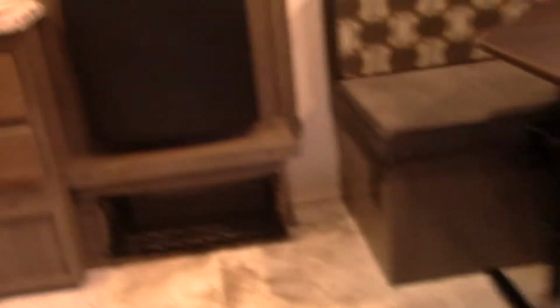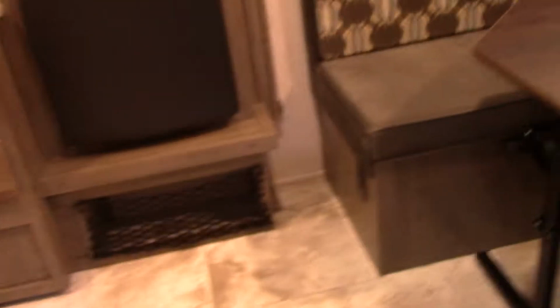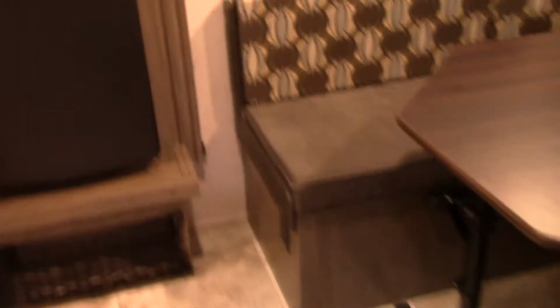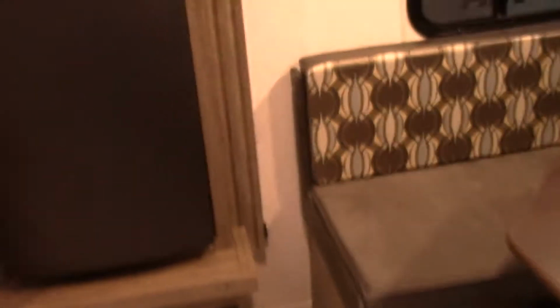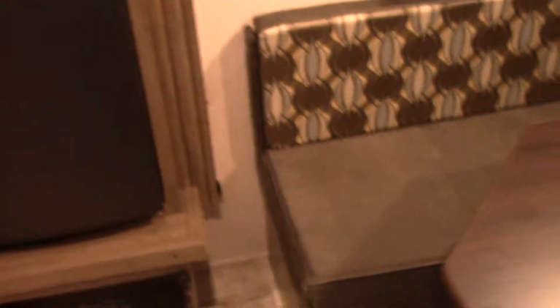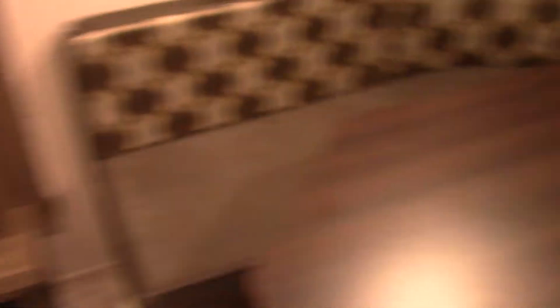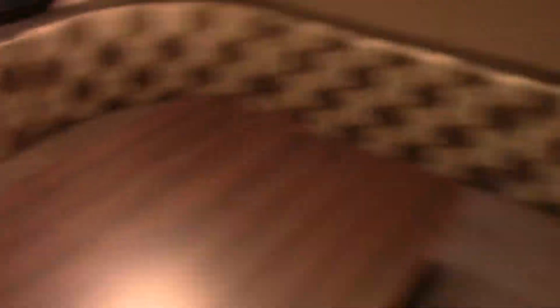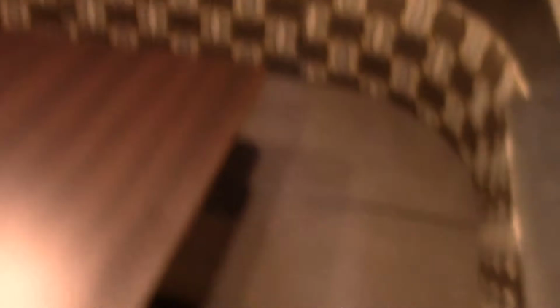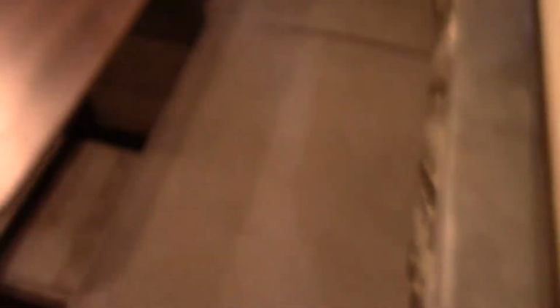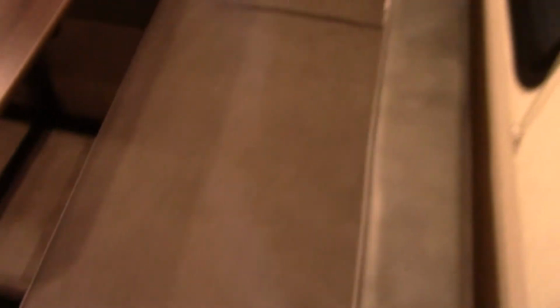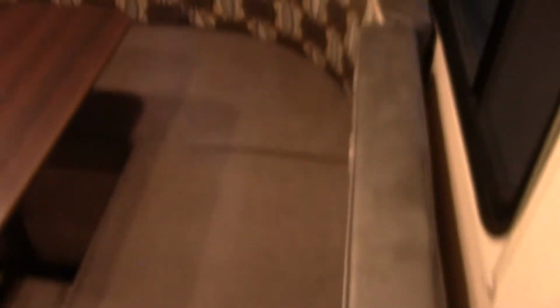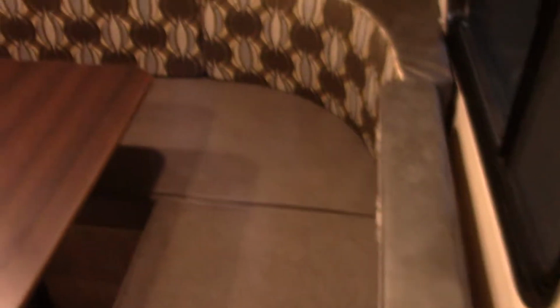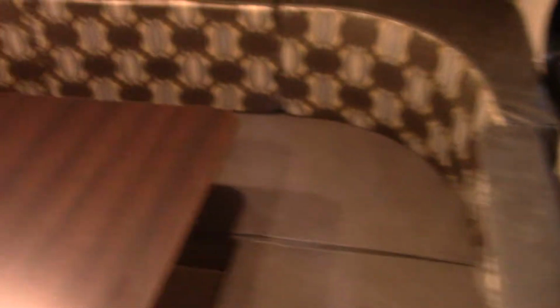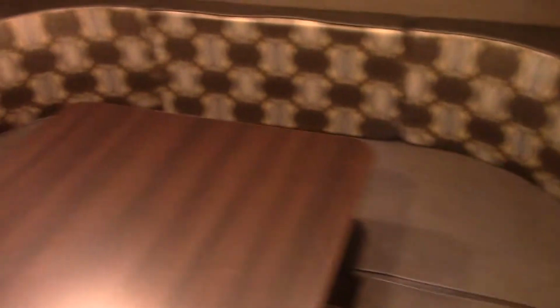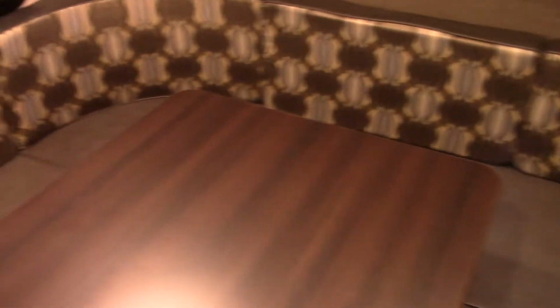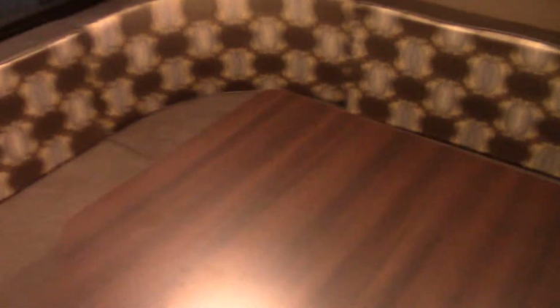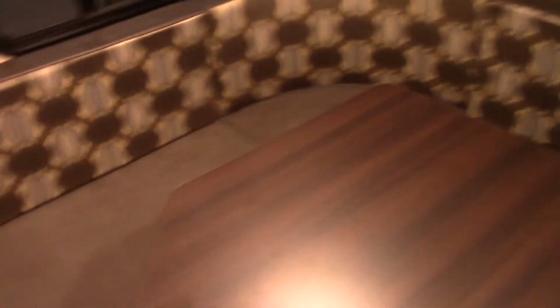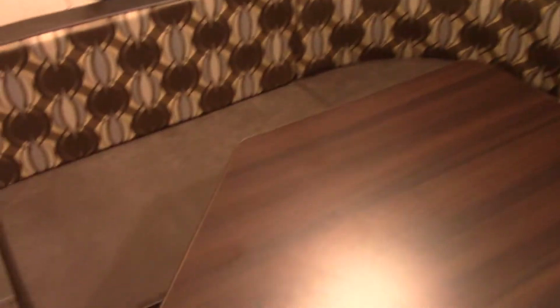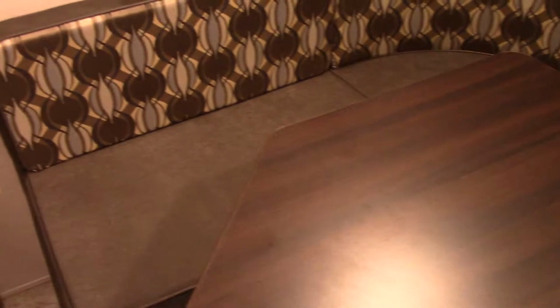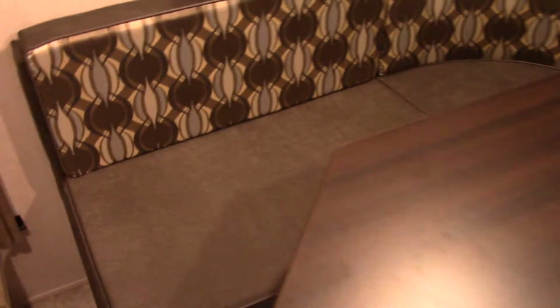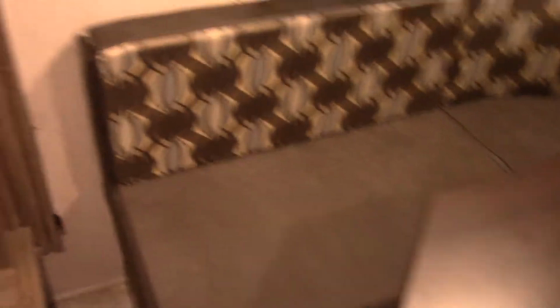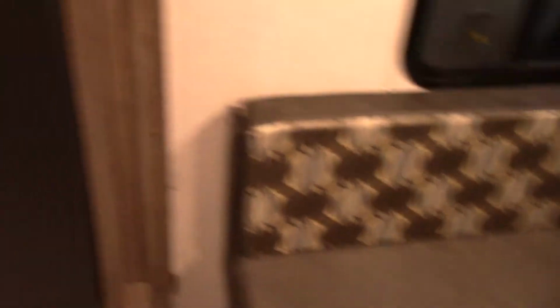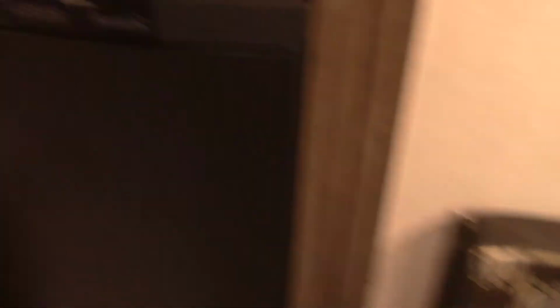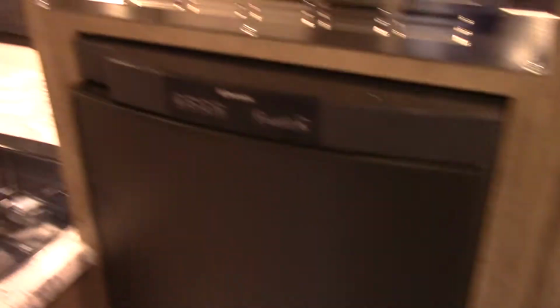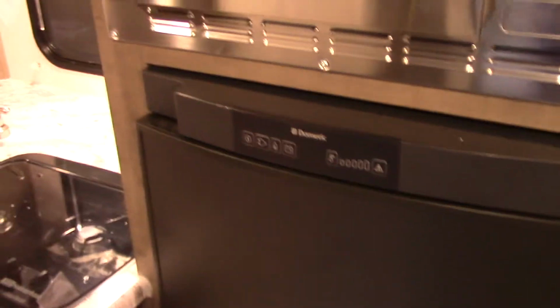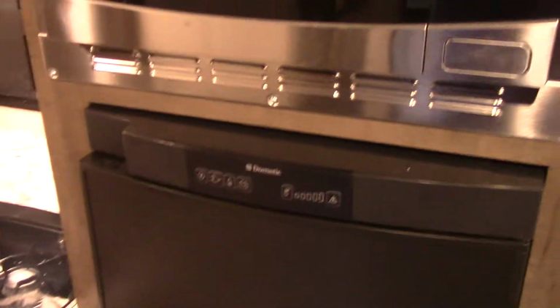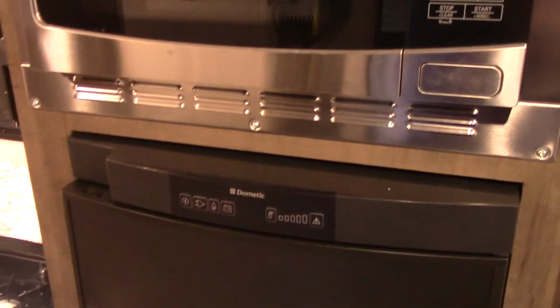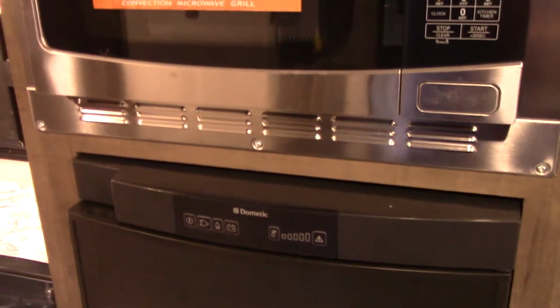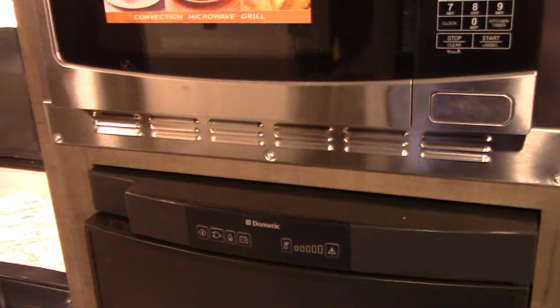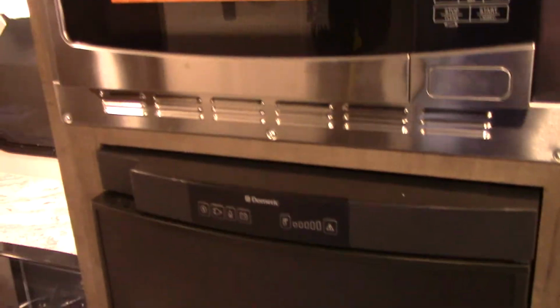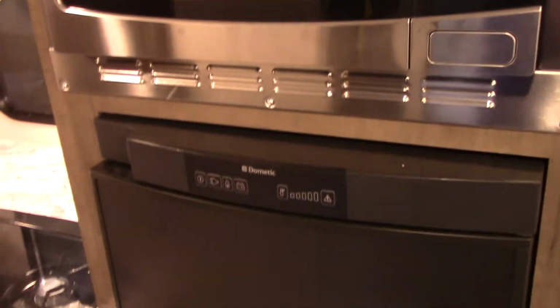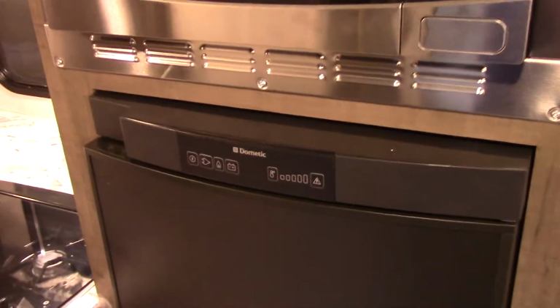Coming up inside, this huge horseshoe dinette will make you another bed if you need it. It's got a gas and electric refrigerator.